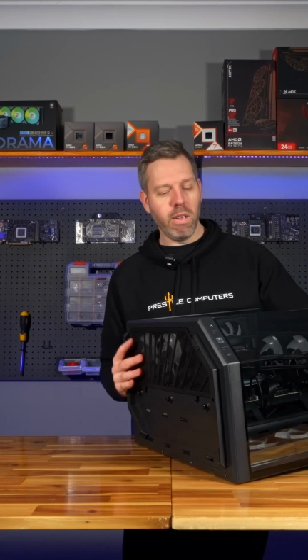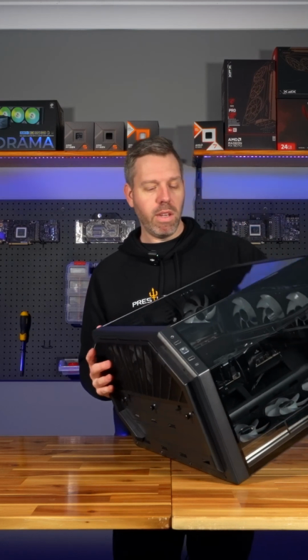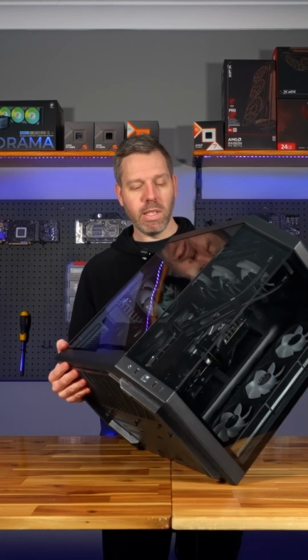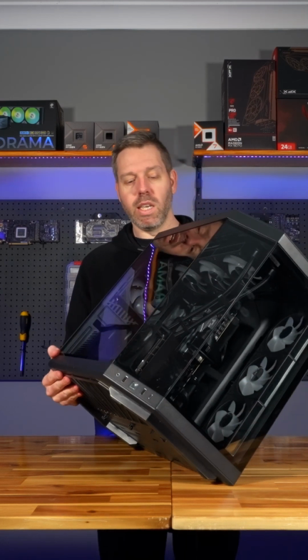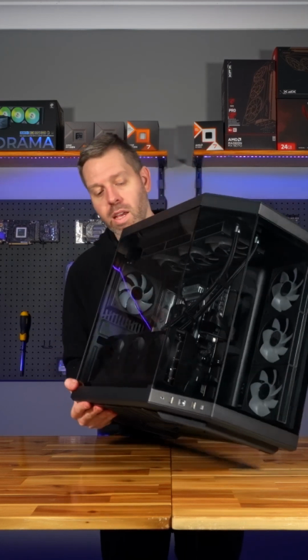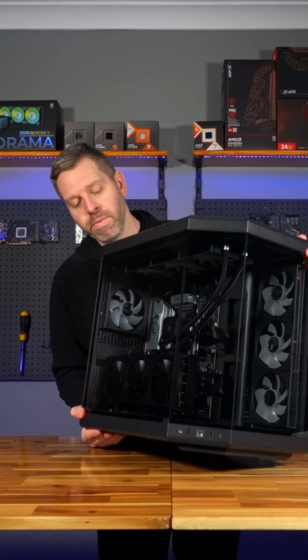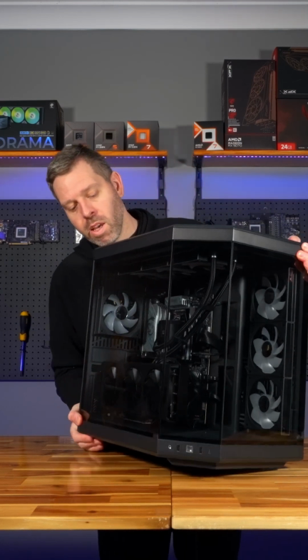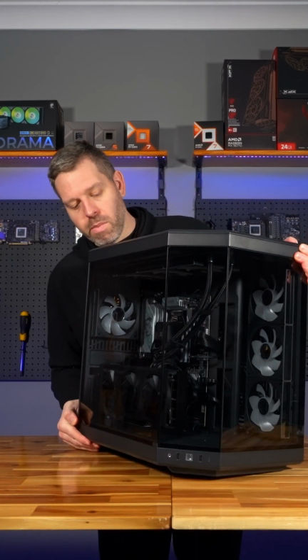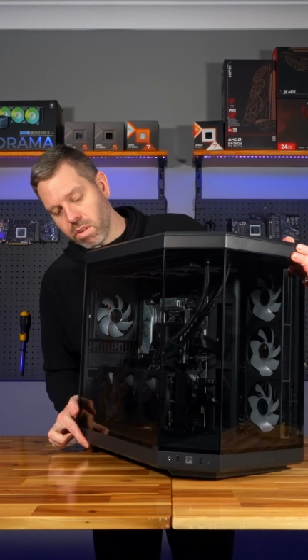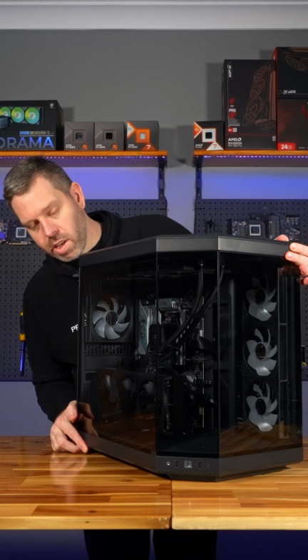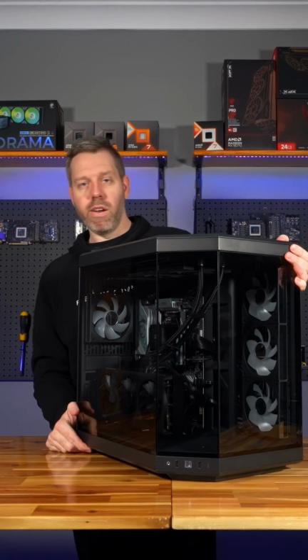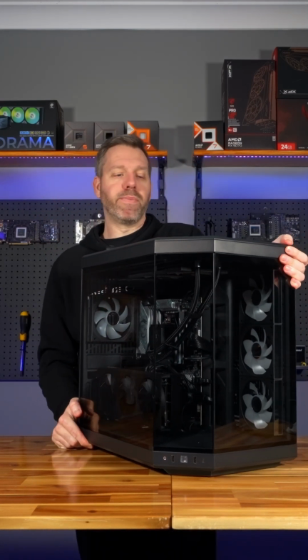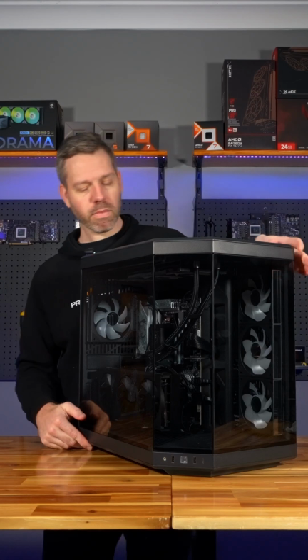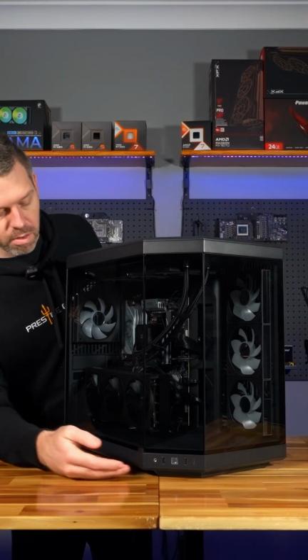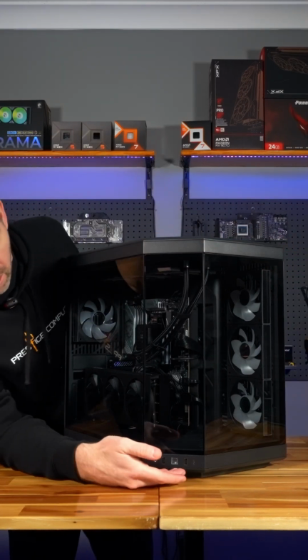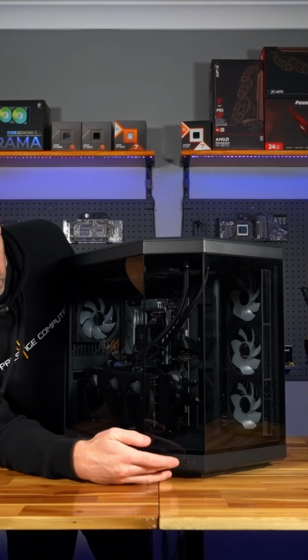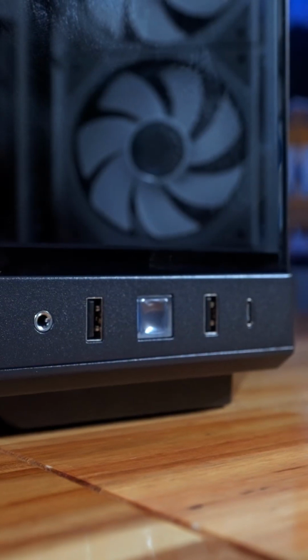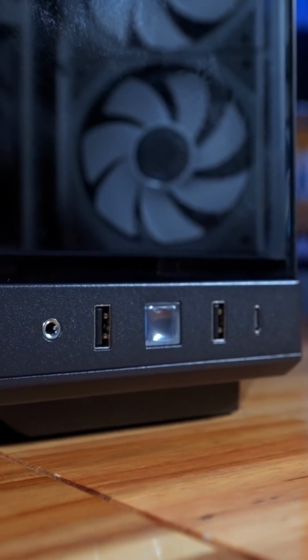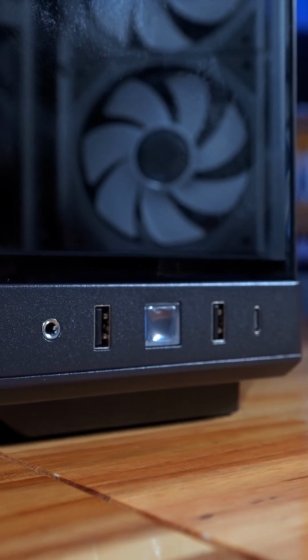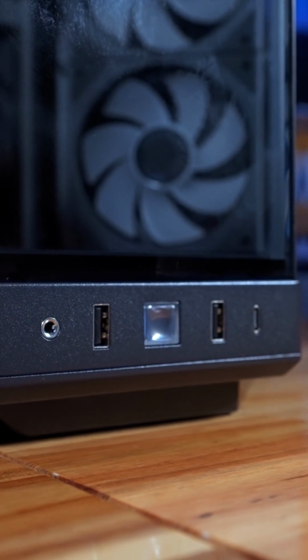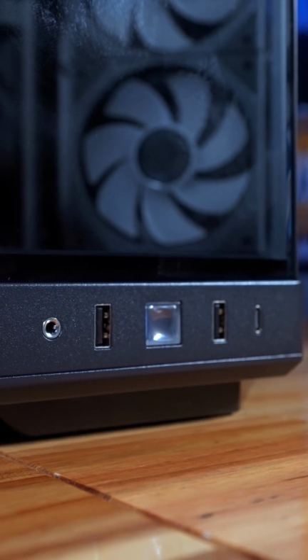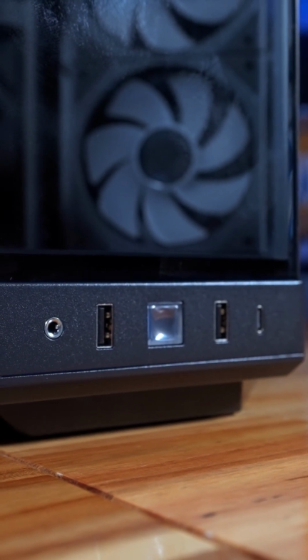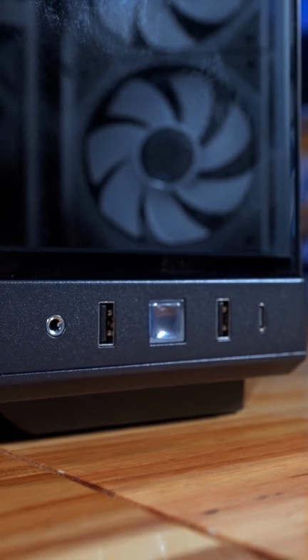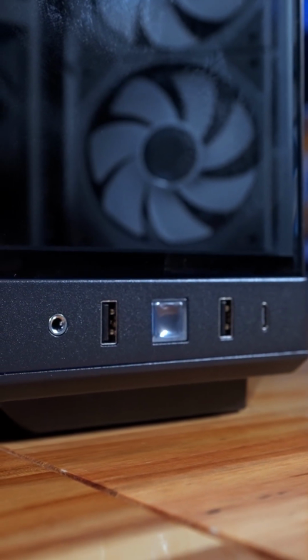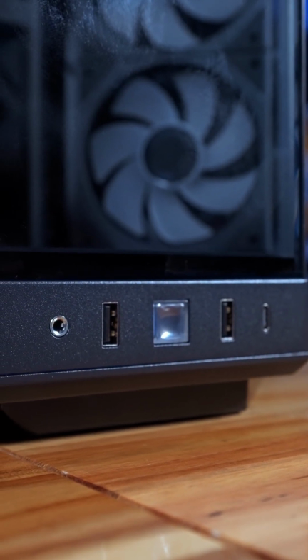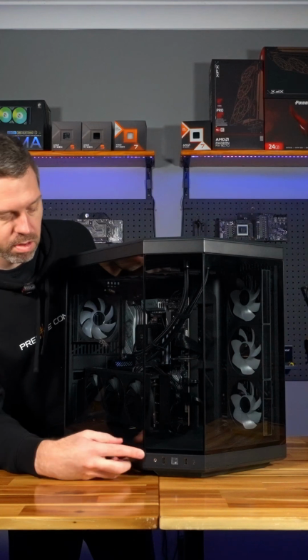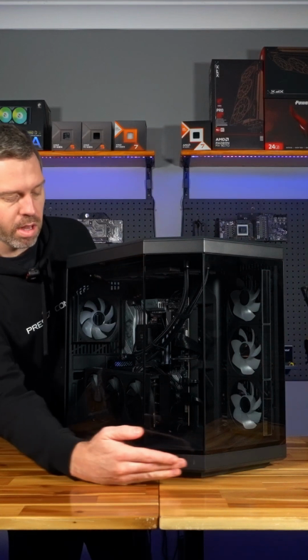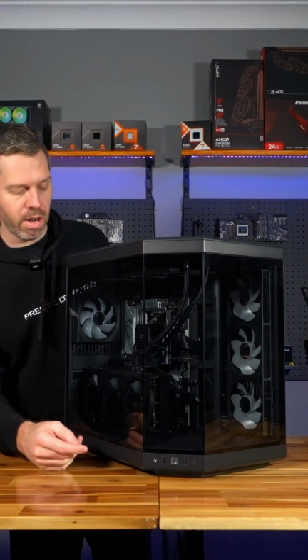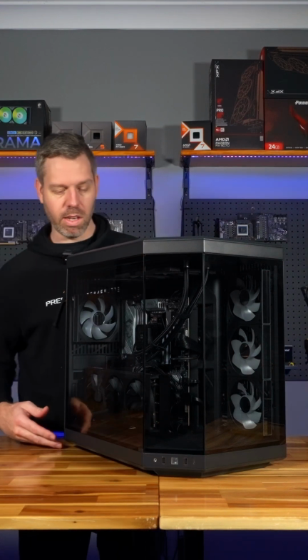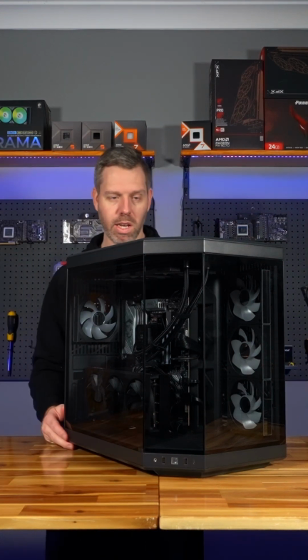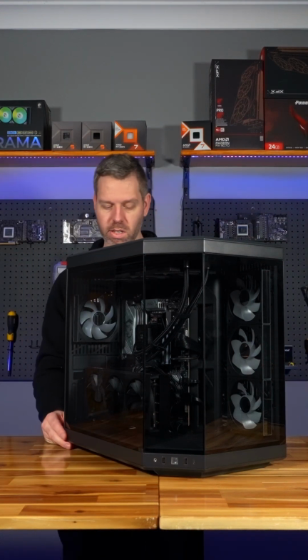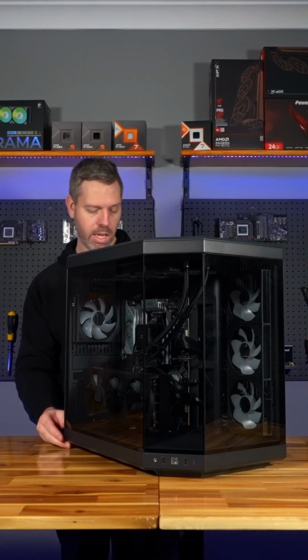So now you just lift it up nice and easy and we'll move on to the I/O. For the front I/O we have your power button, USB 2 ports, USB-C port, and your audio port in a very nice location on the side of the case.